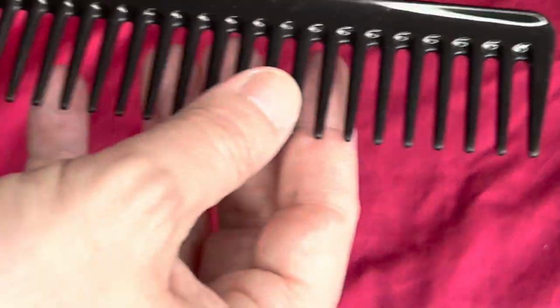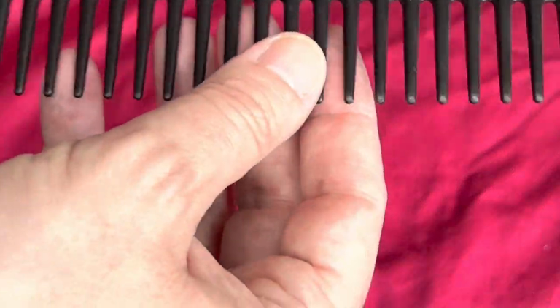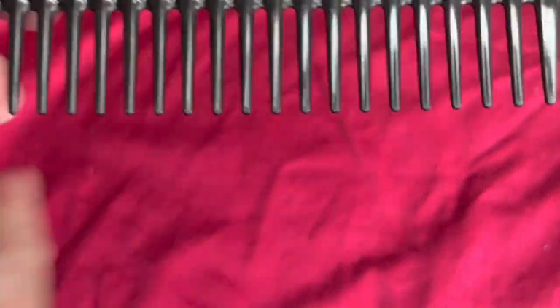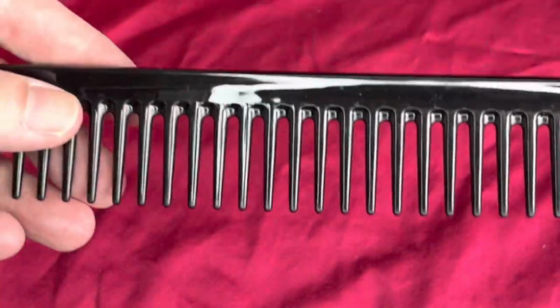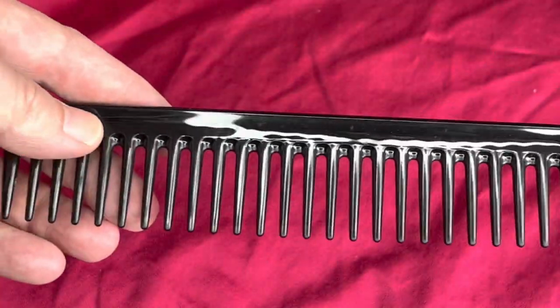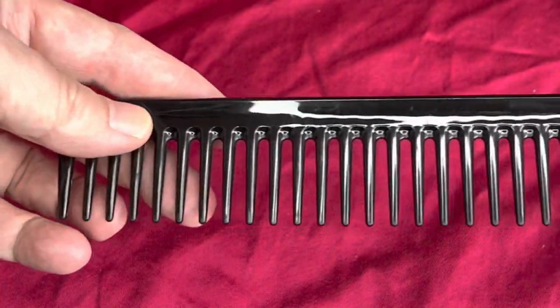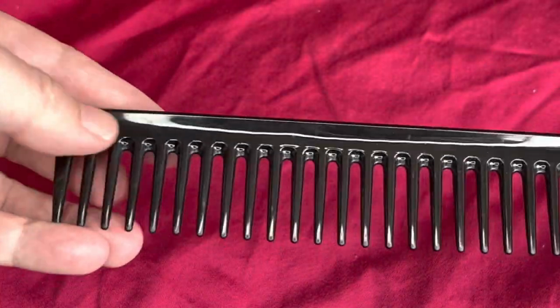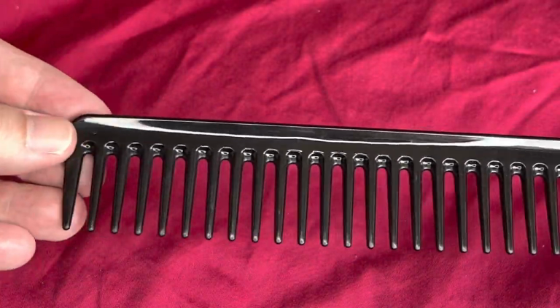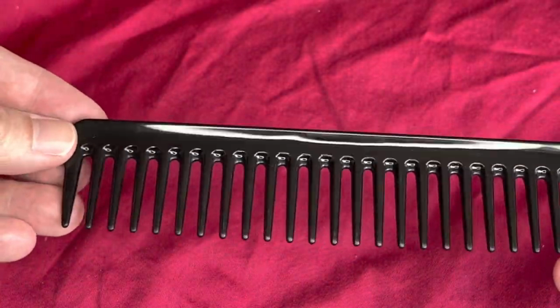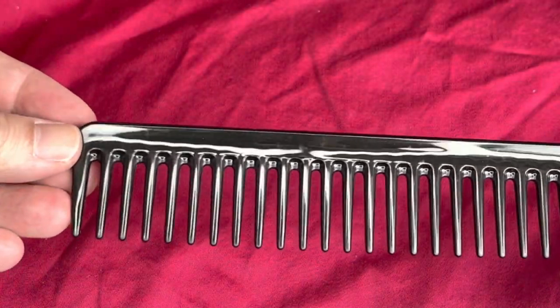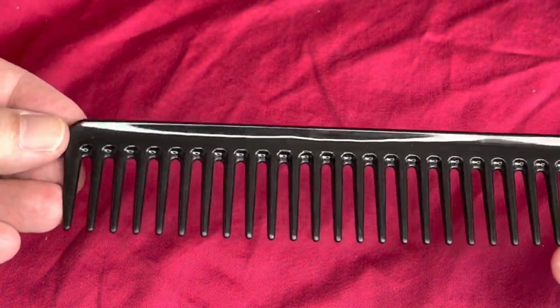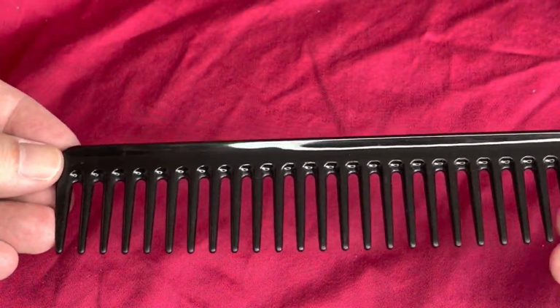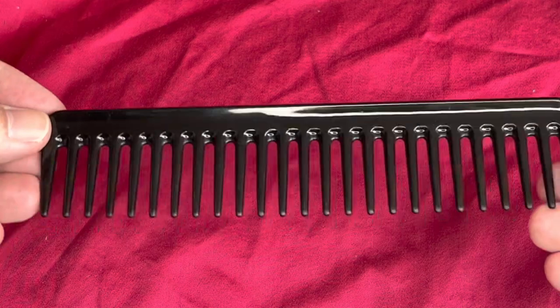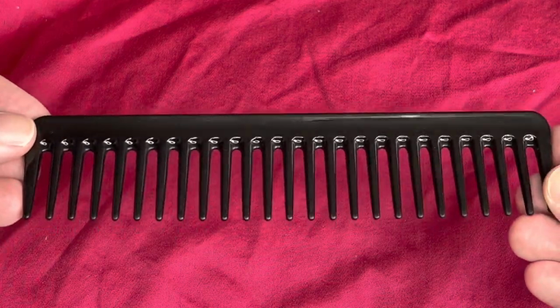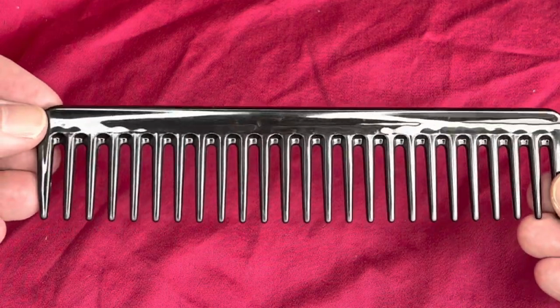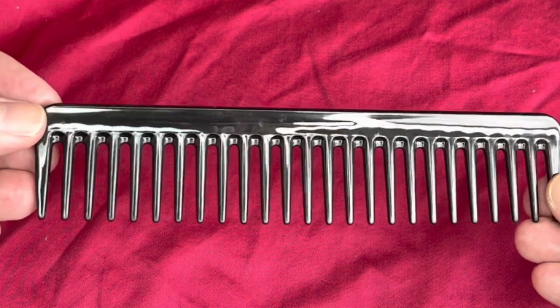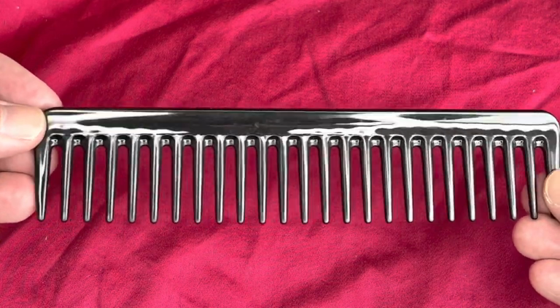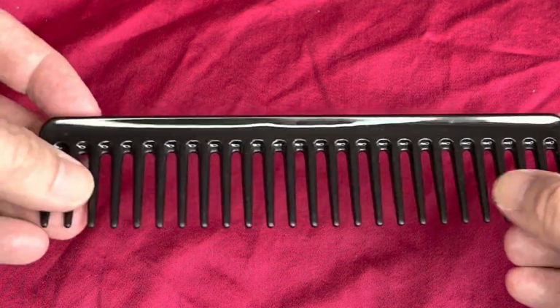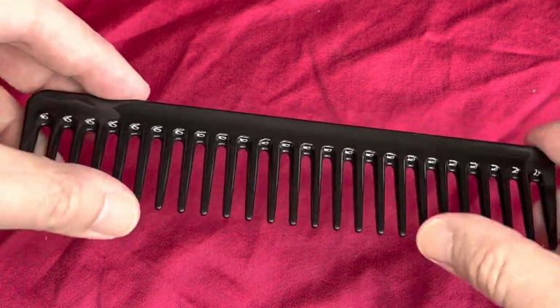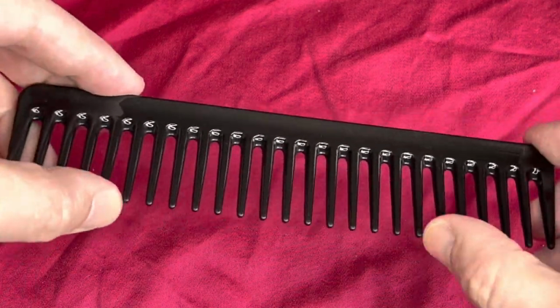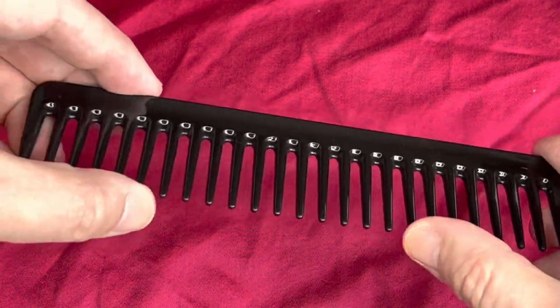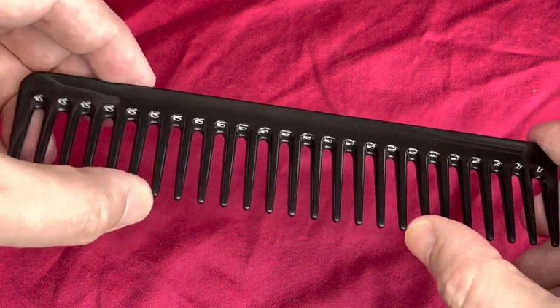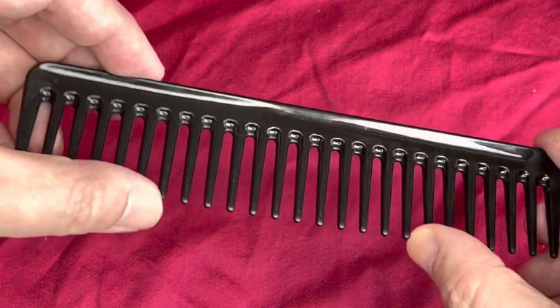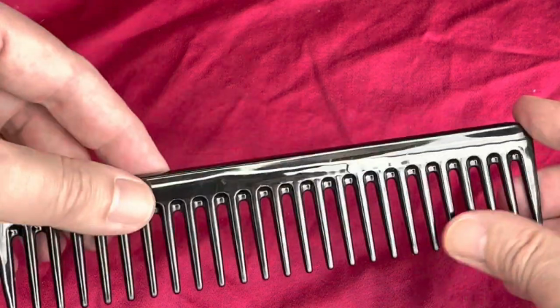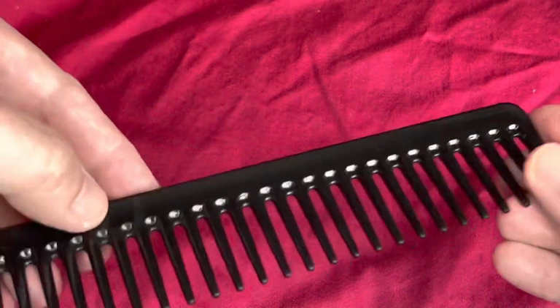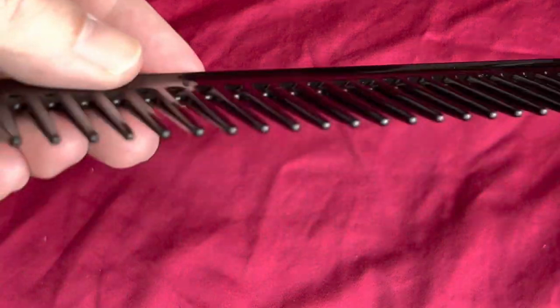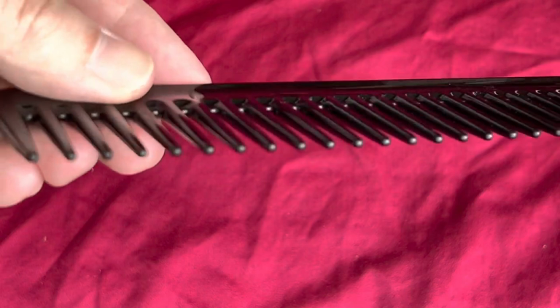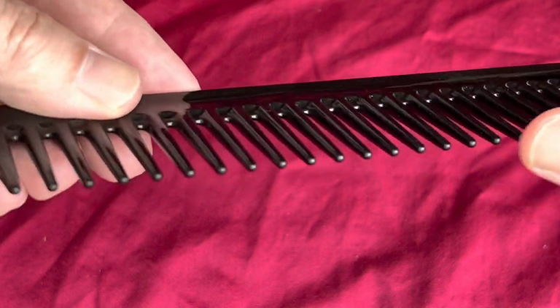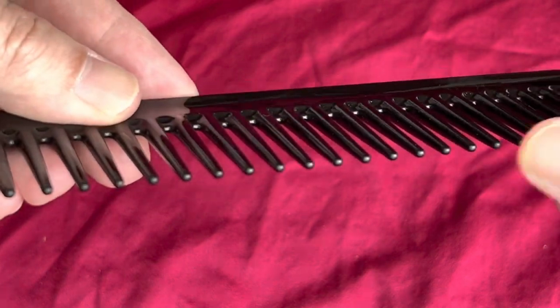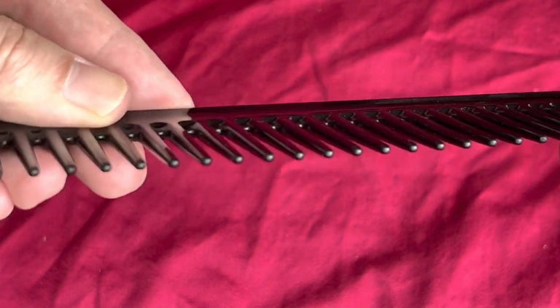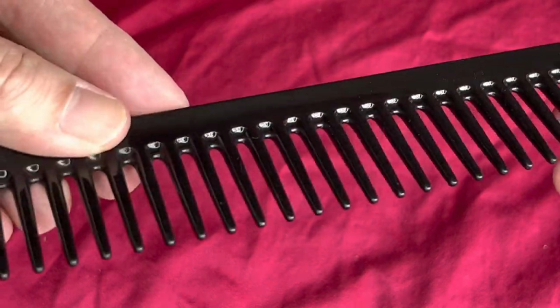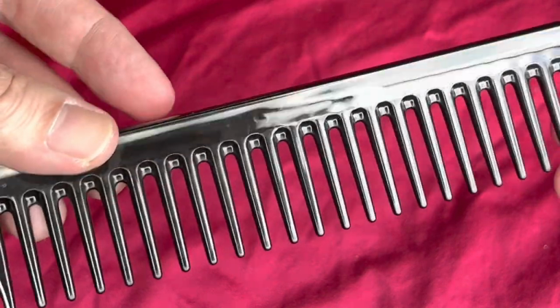This is the comb itself — probably about 6 or 7 inches long, glossy finish, durable quality, a little bit of bend in there, and rounded teeth.